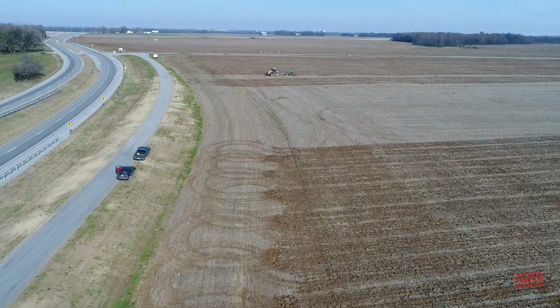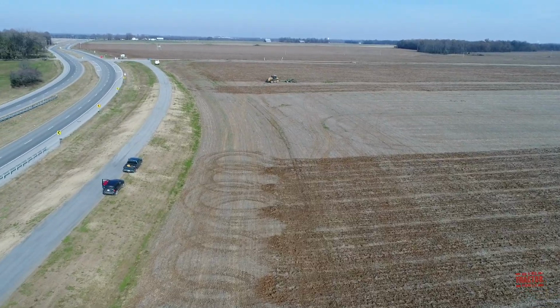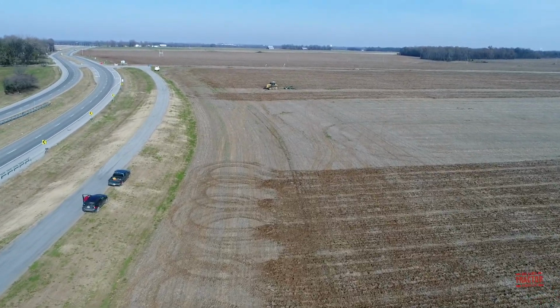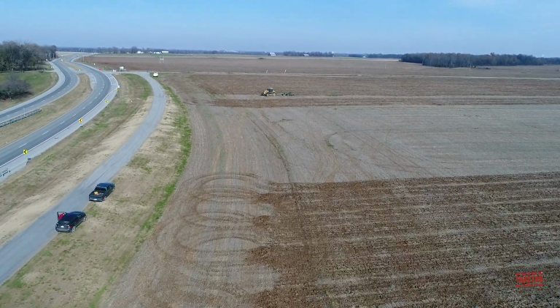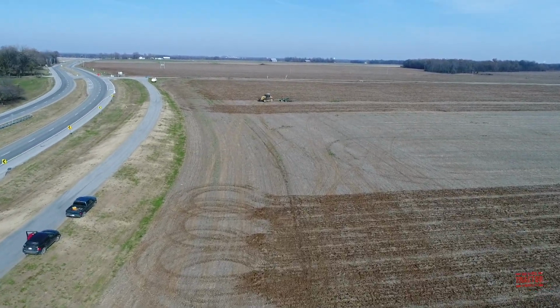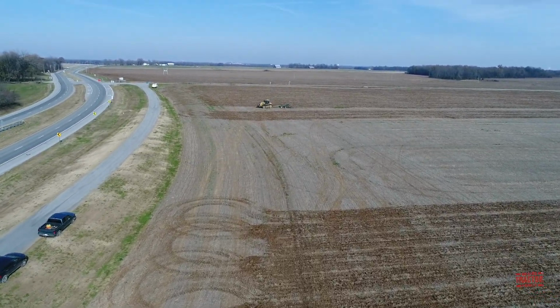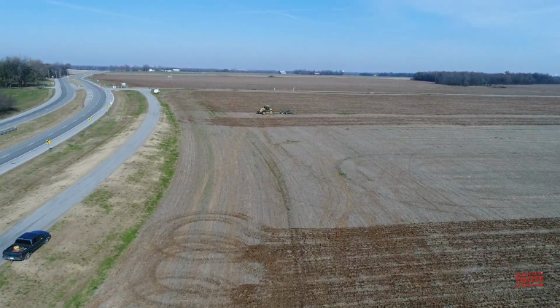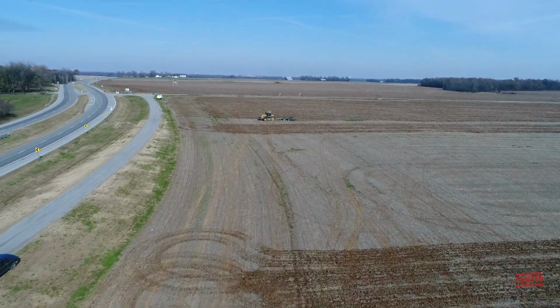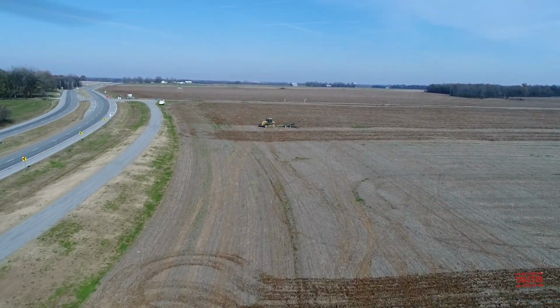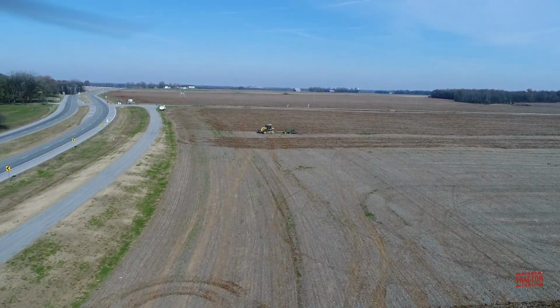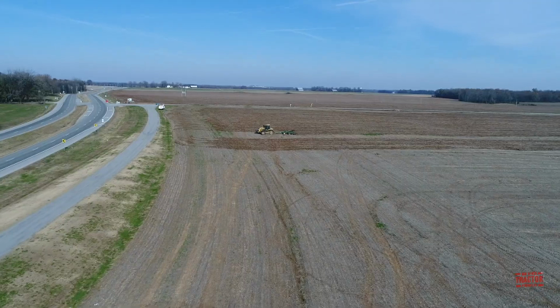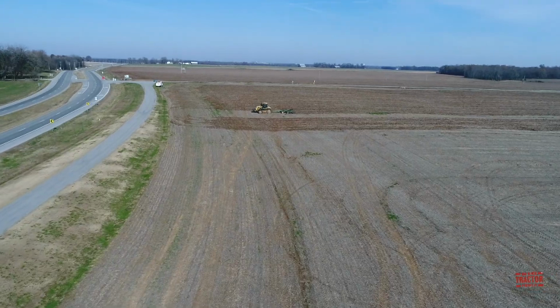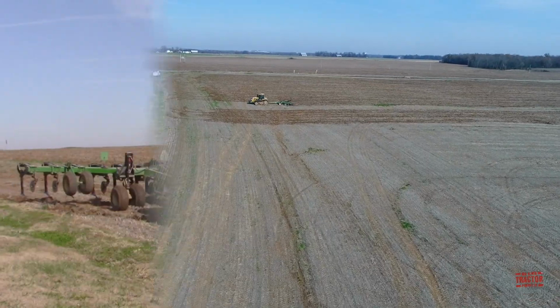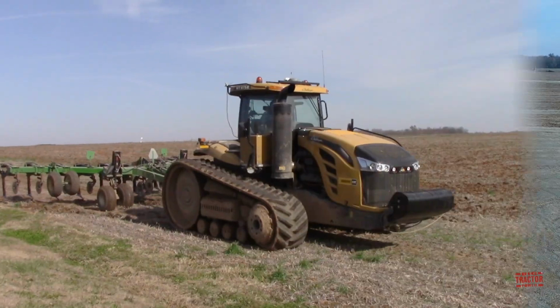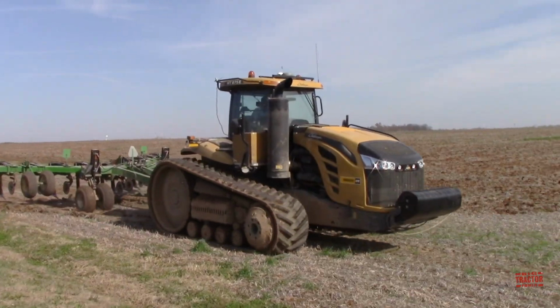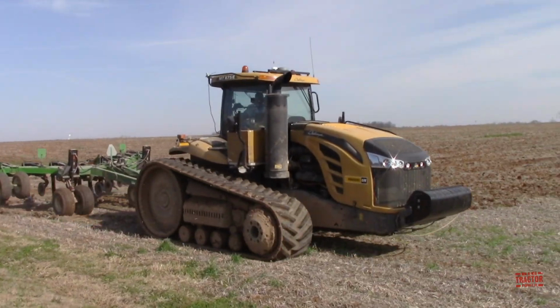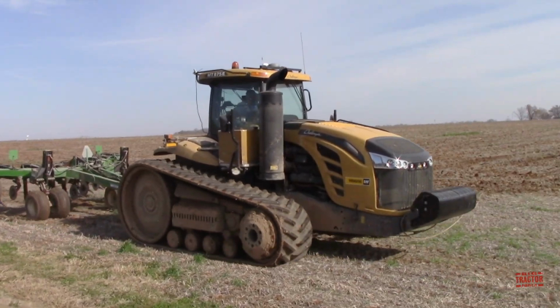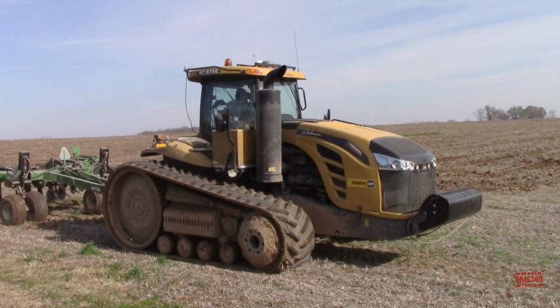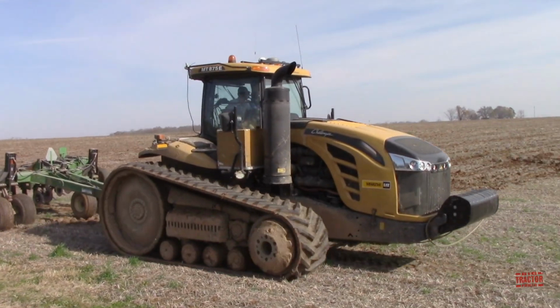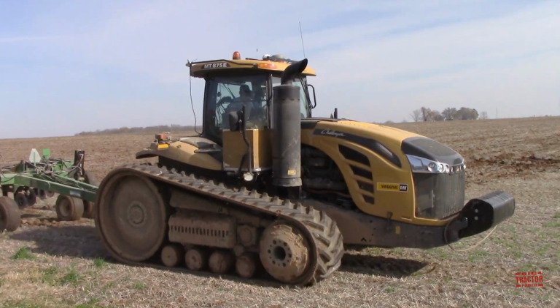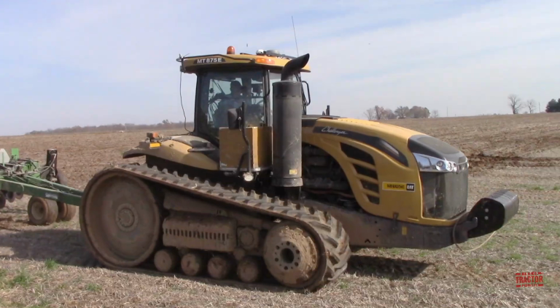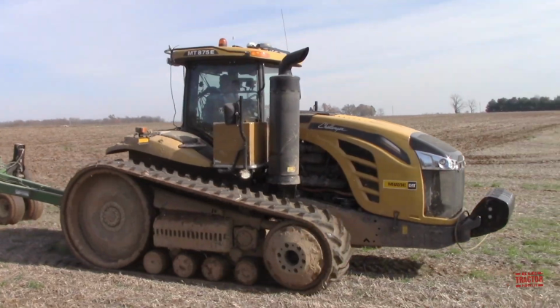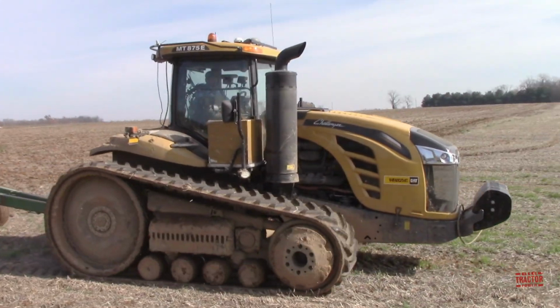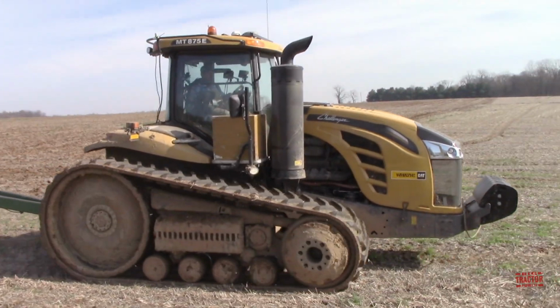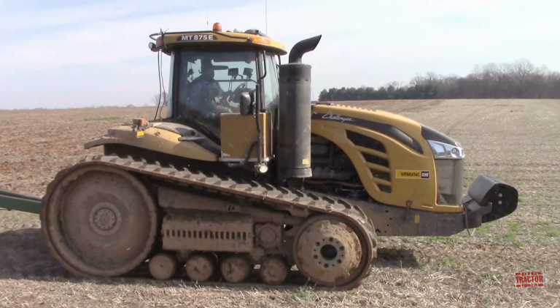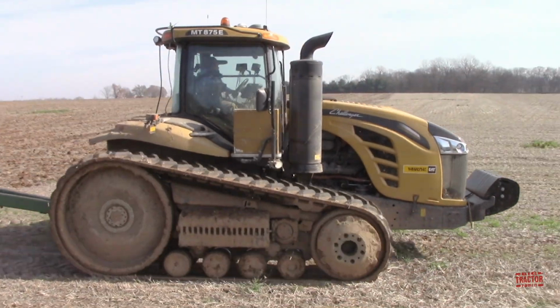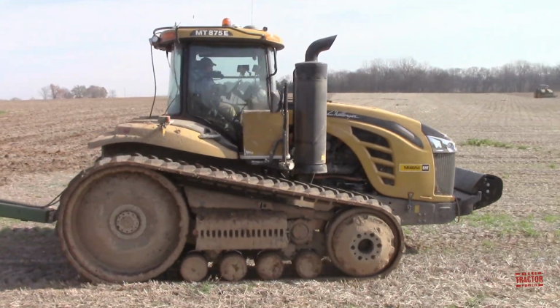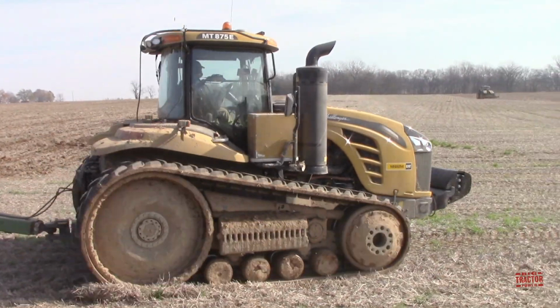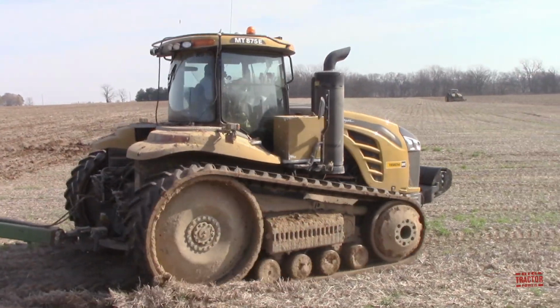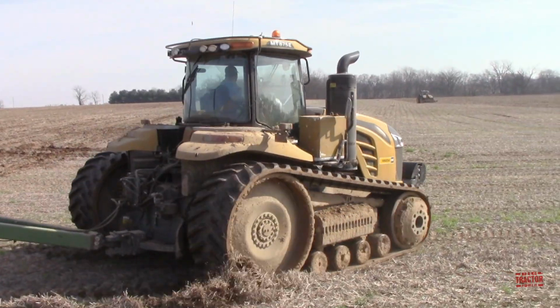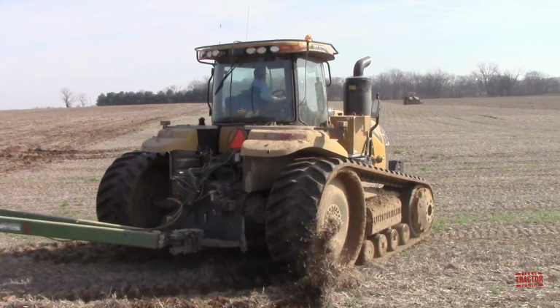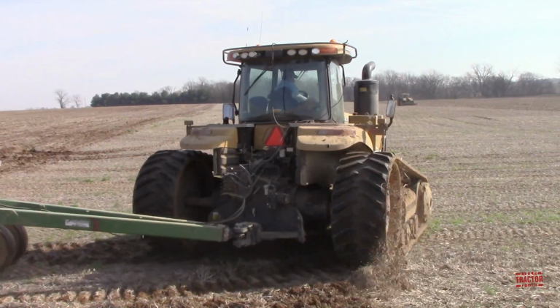In order to correct this problem and to prepare the soil for next year's corn crop, the ground is loosened by a subsoiler. This pass allows the corn's roots to grow down and absorb nutrients and moisture that otherwise would be extremely limited in the hard ground.